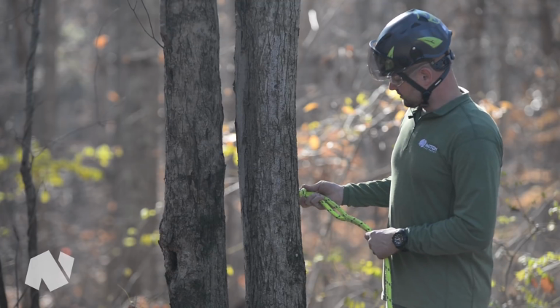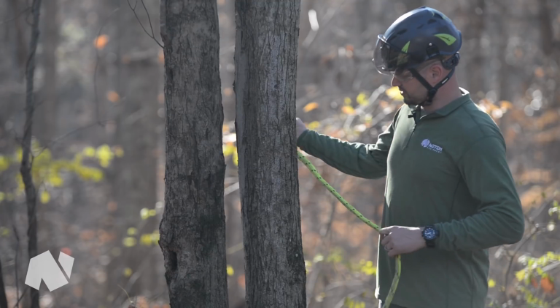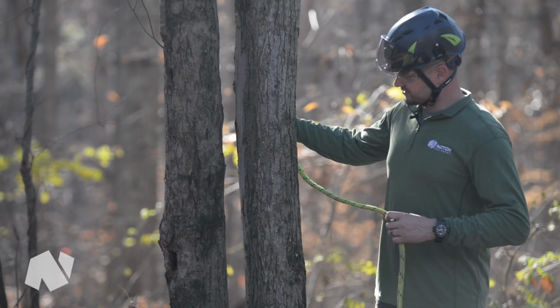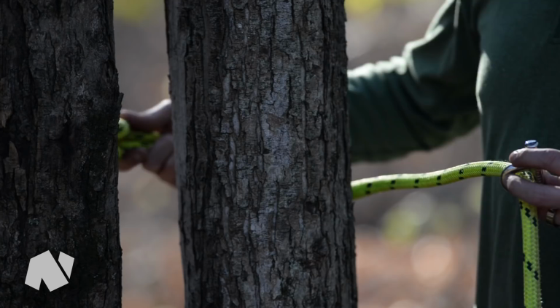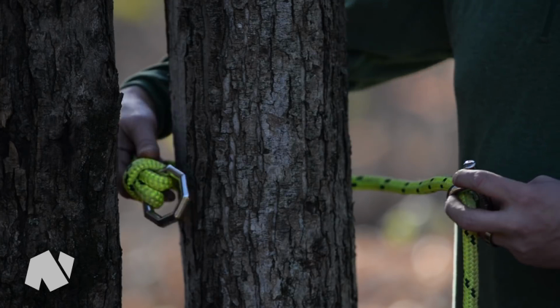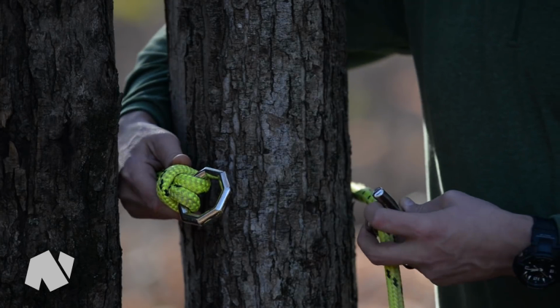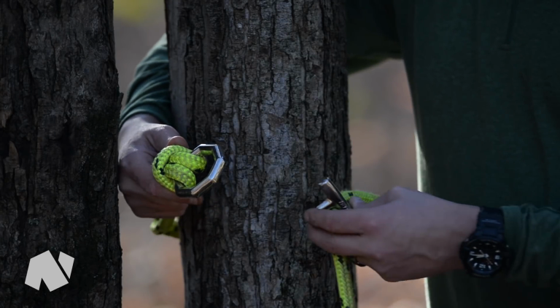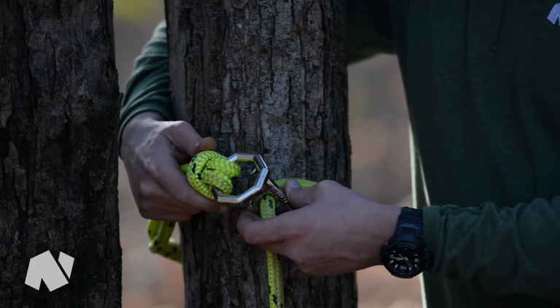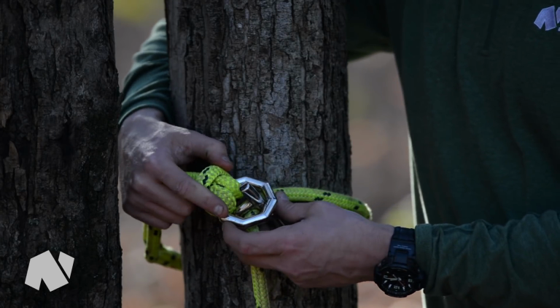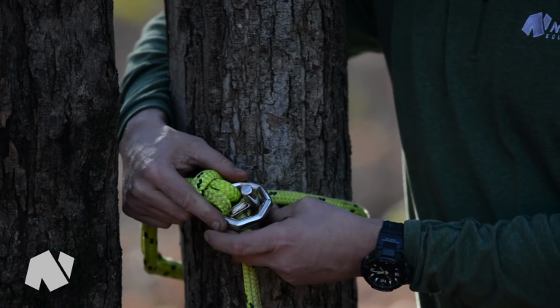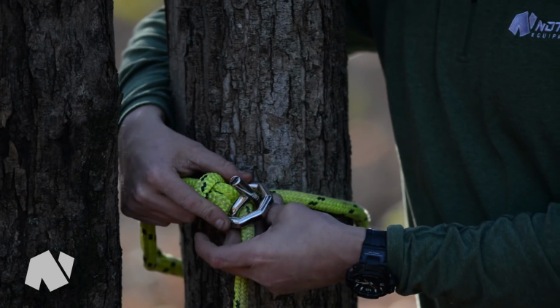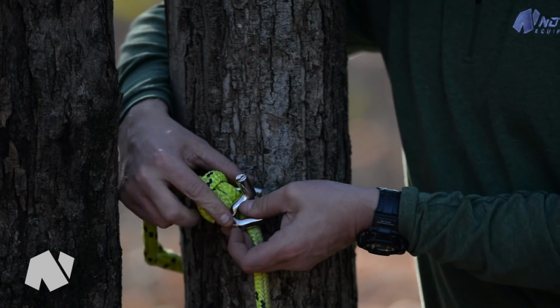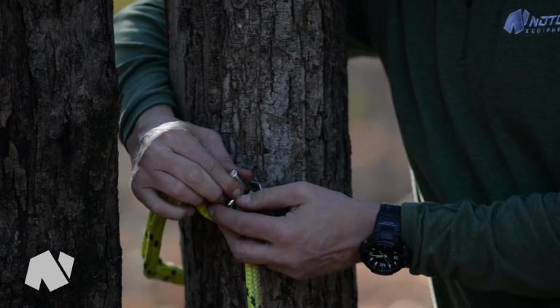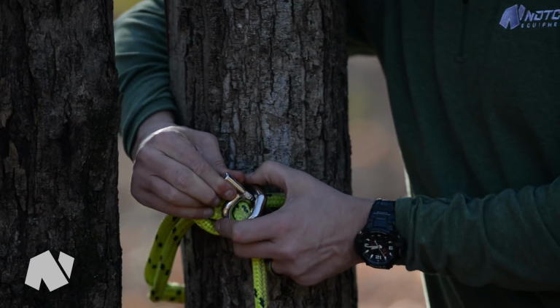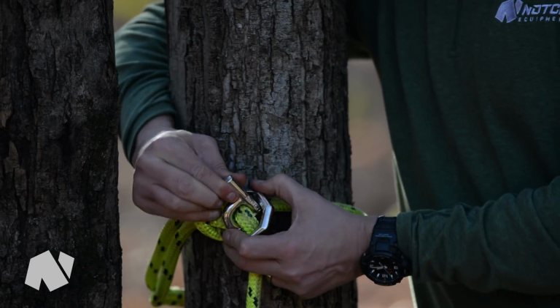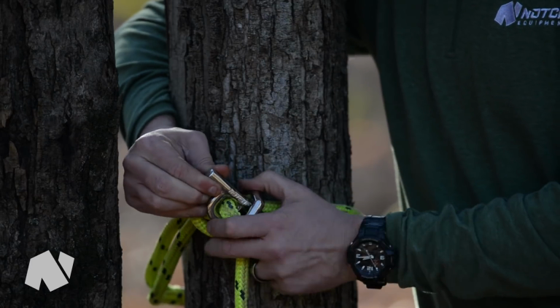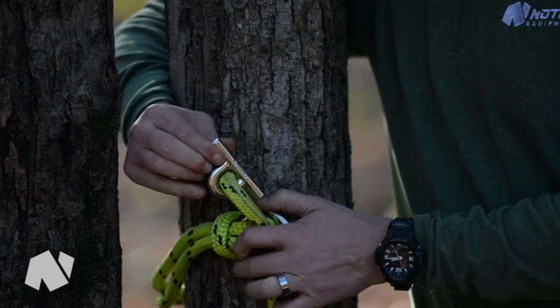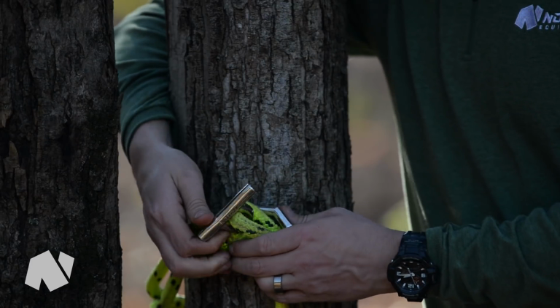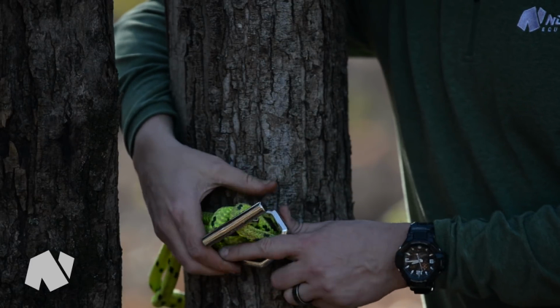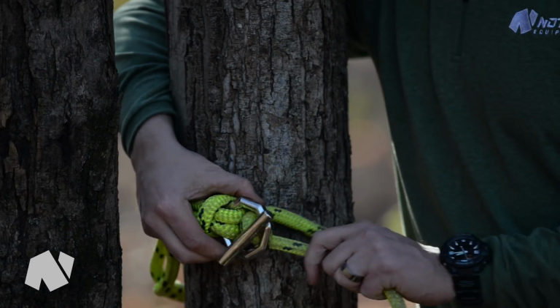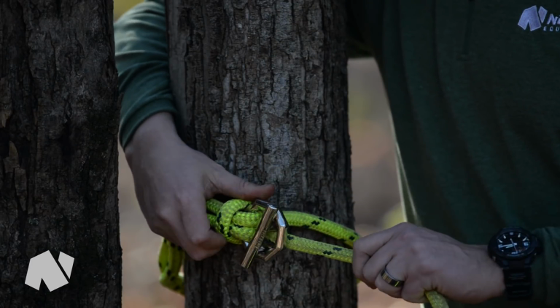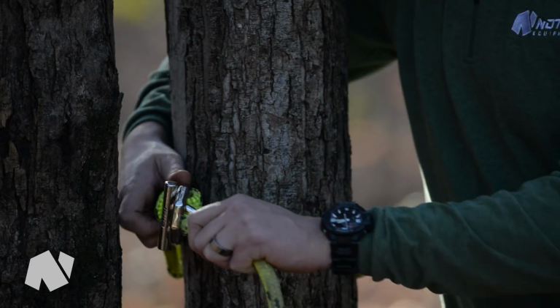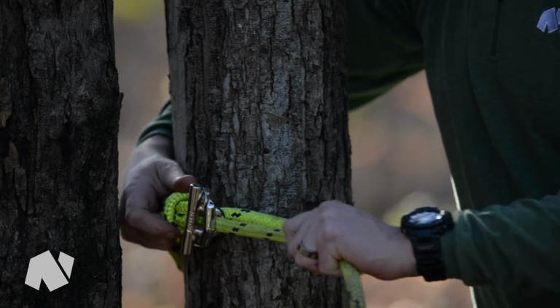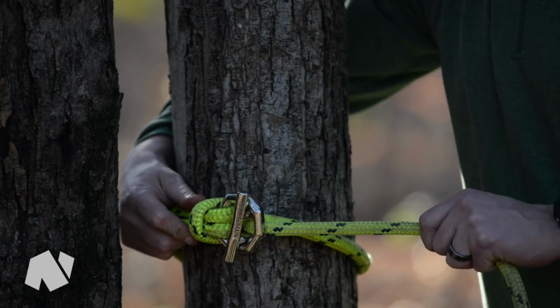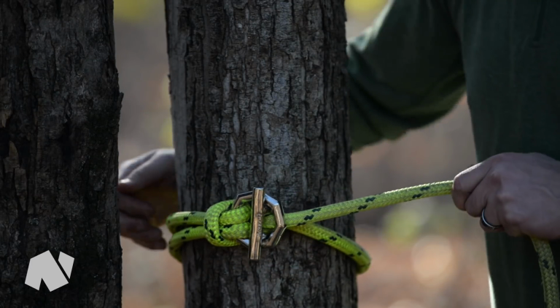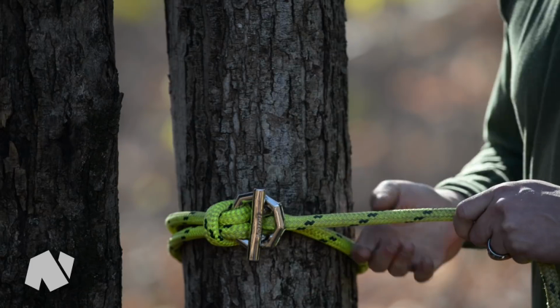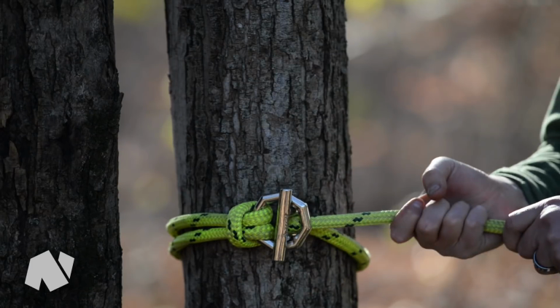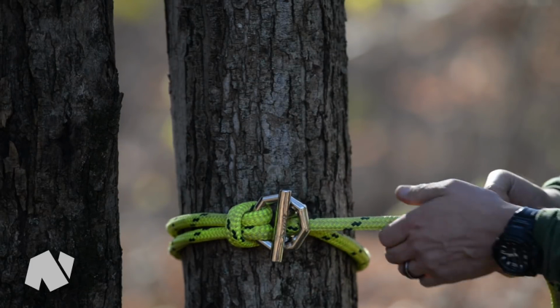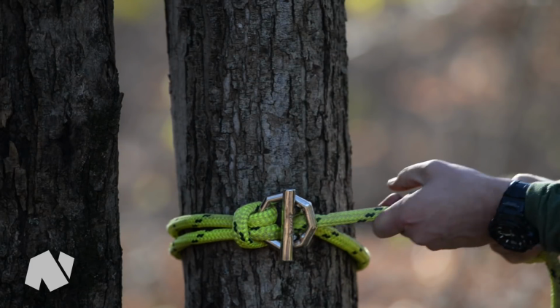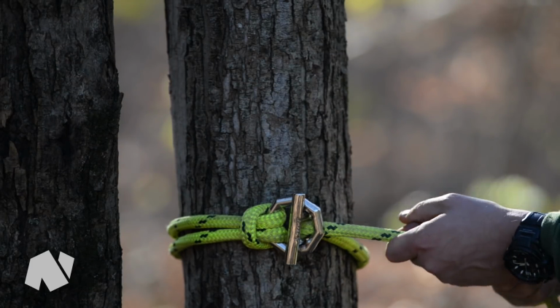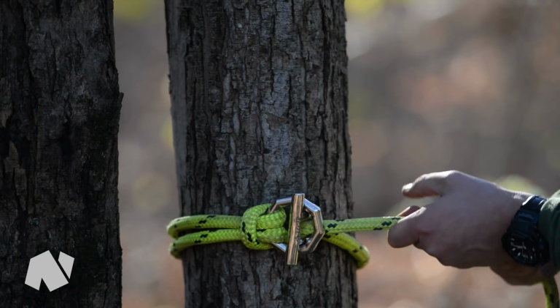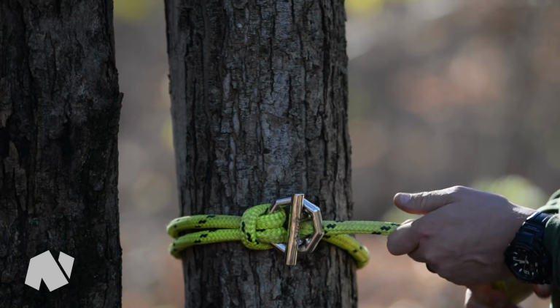You simply pass the ring around the piece that you're wanting to rig out. The toggle passes through and you simply cinch the rope down onto the piece.